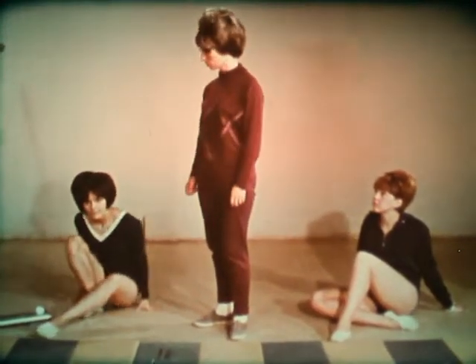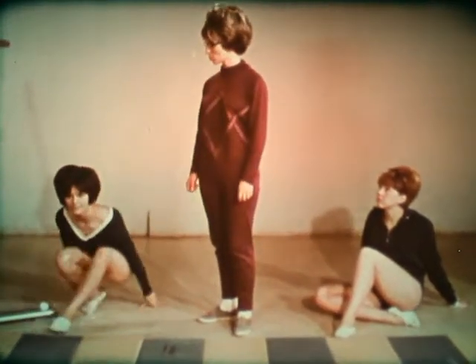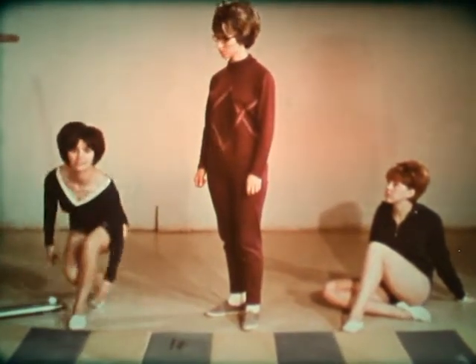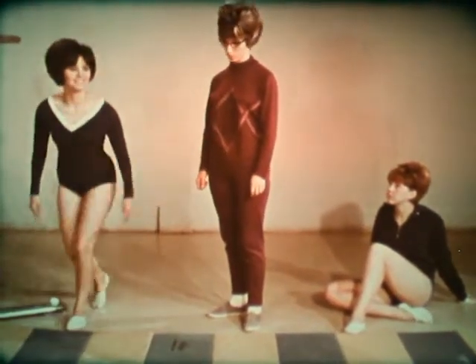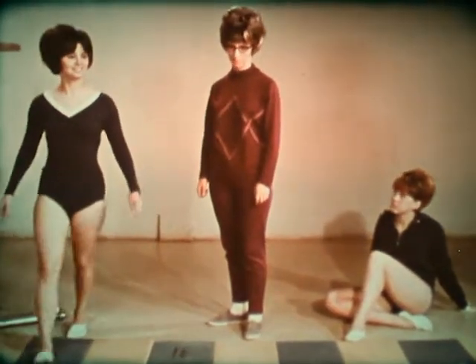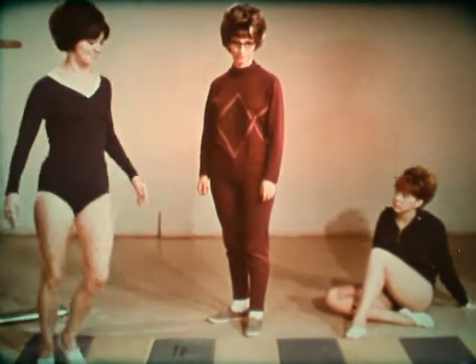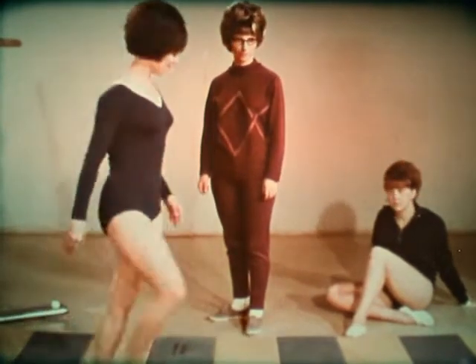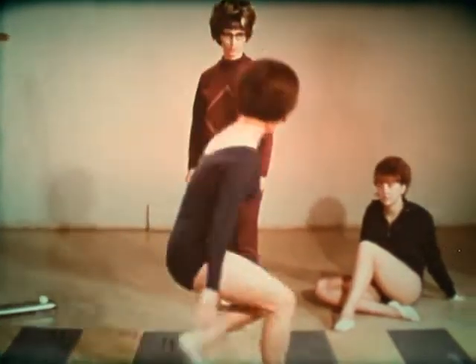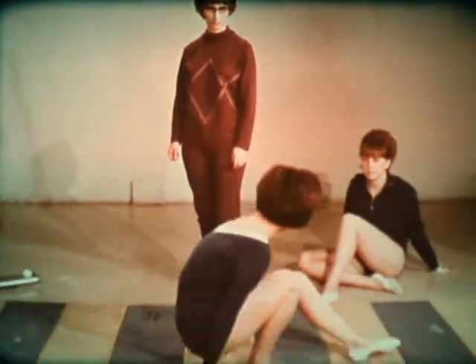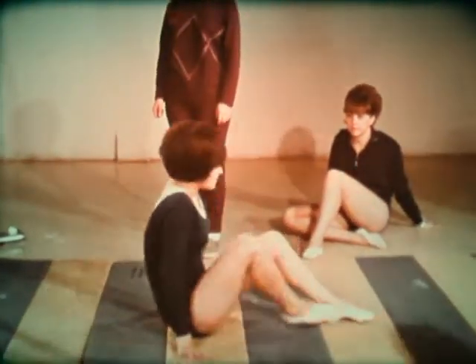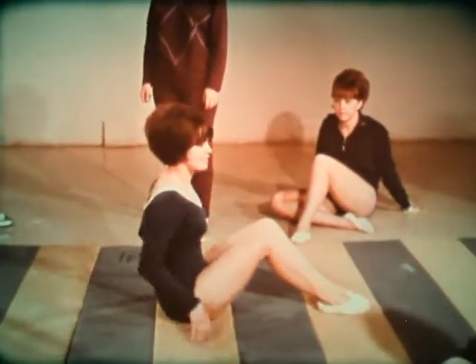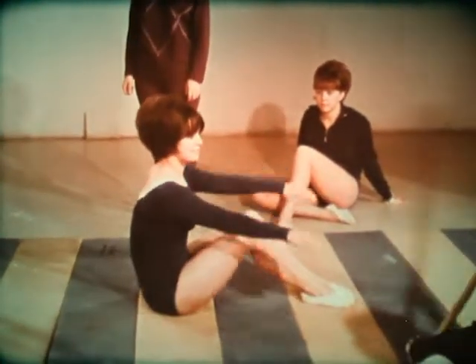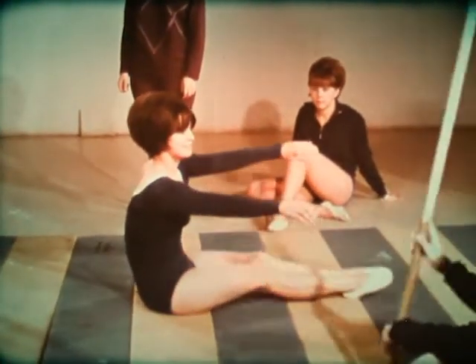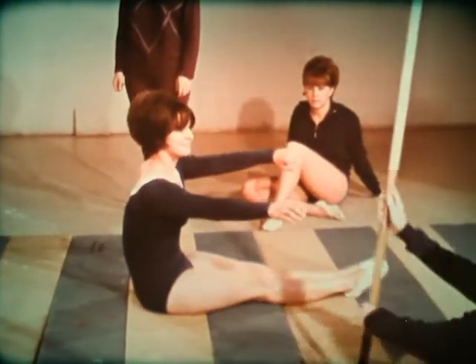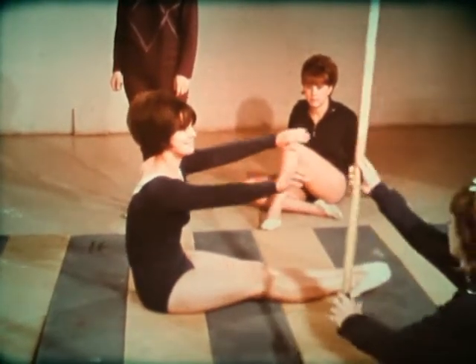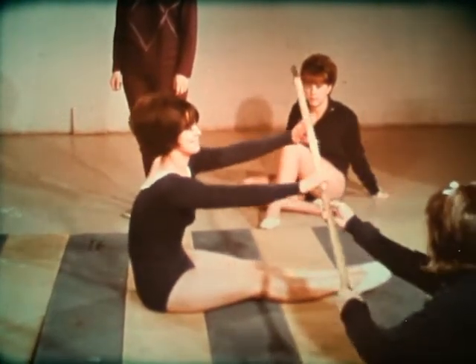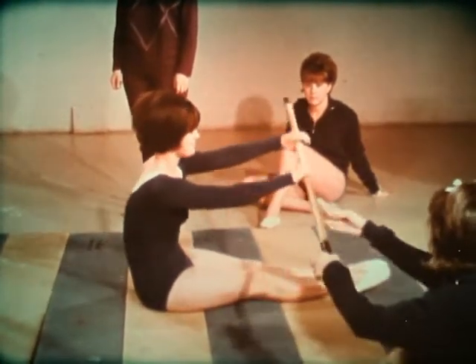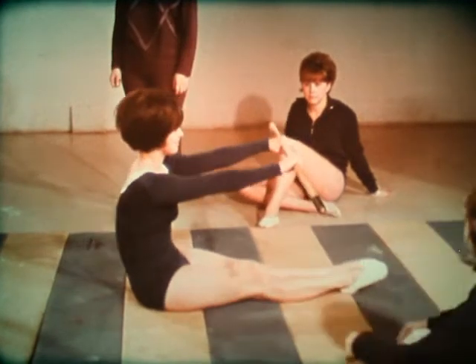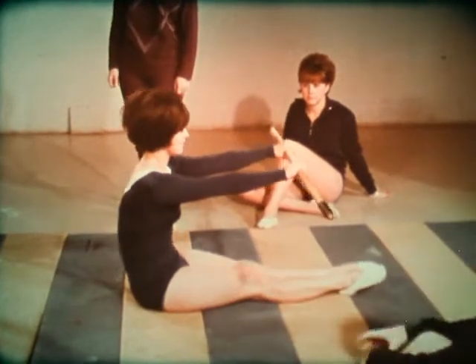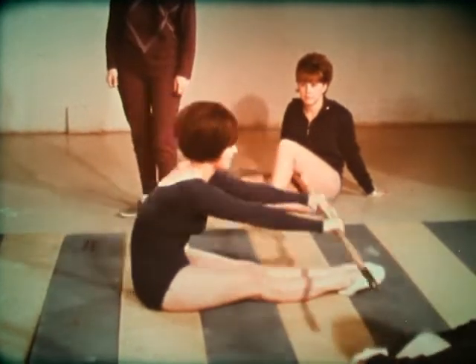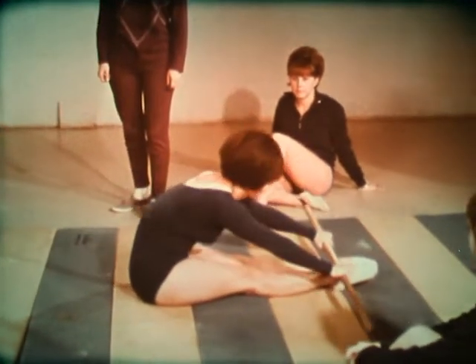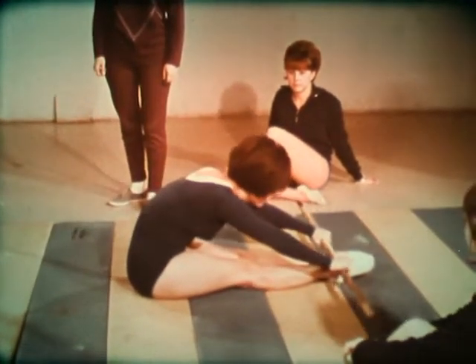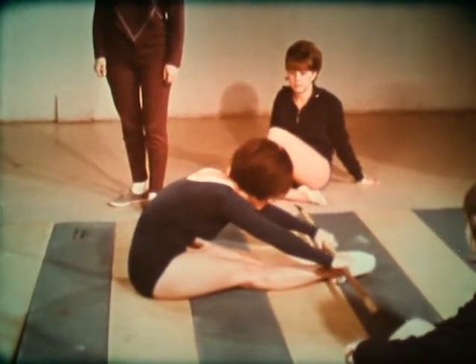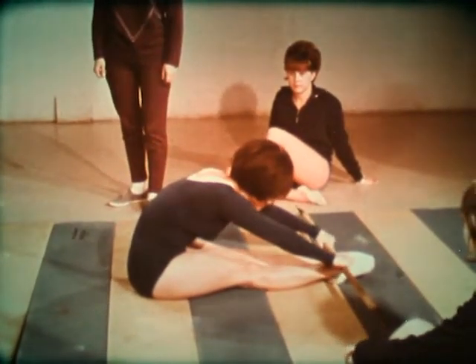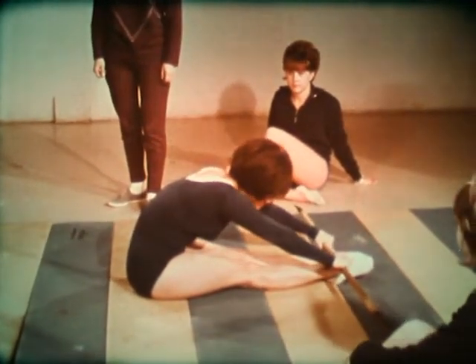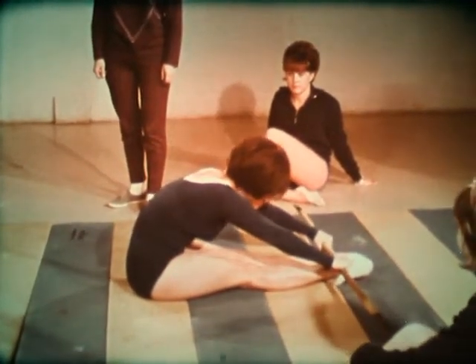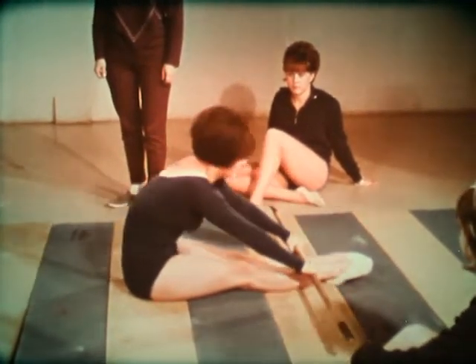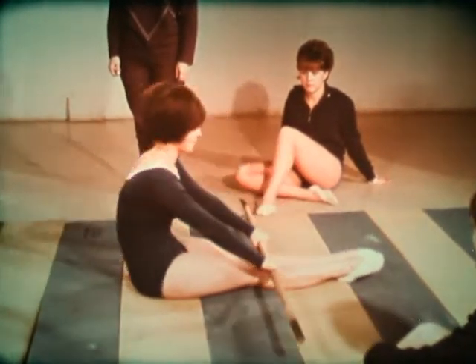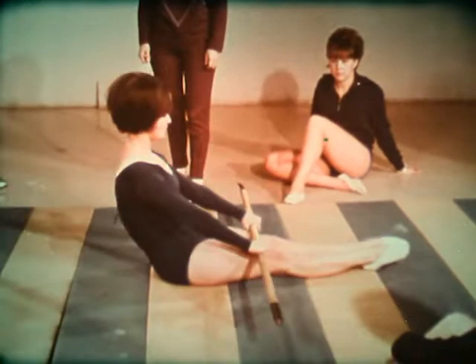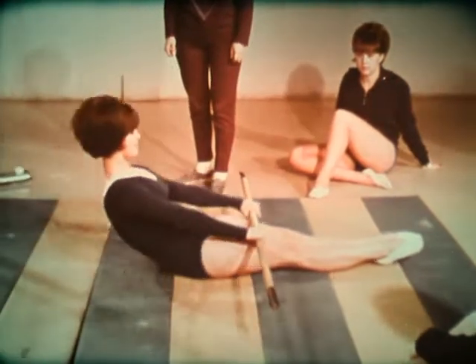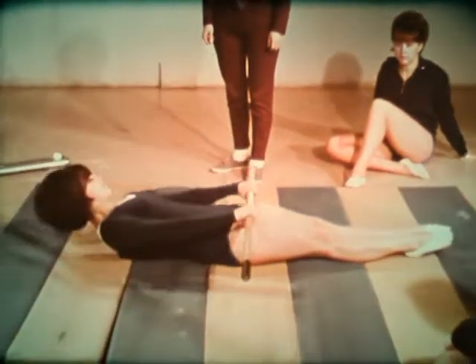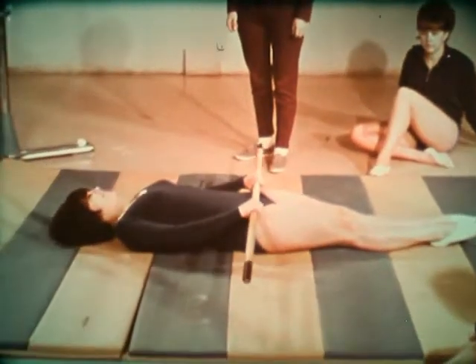In order to understand the movement in a kip, try it on the floor using a pole to represent the bar. Keeping the arms and legs straight, hold the bar close to the ankles. Now bring the bar up the legs, always keeping it close to the legs.